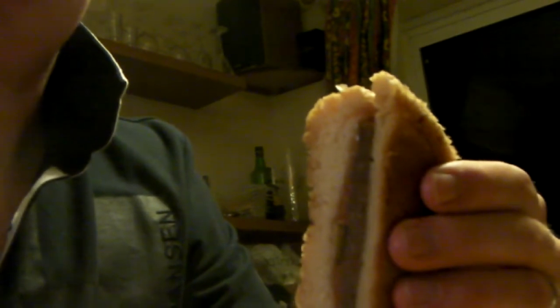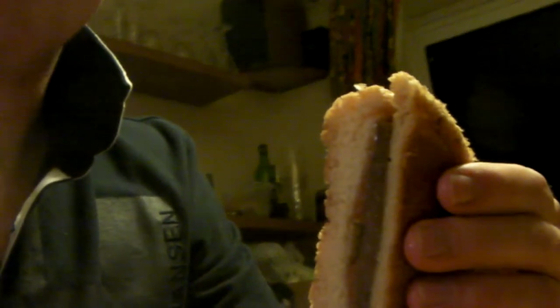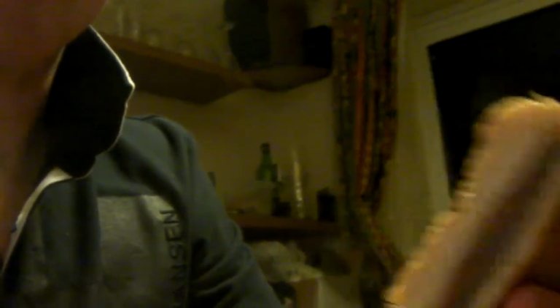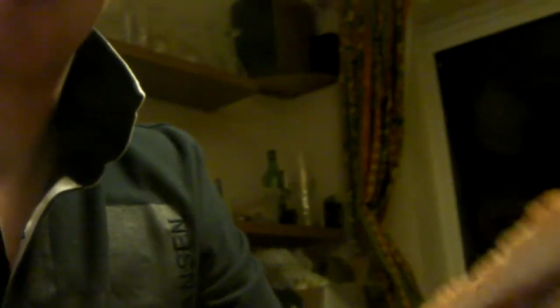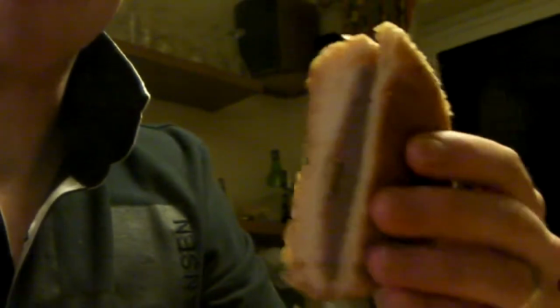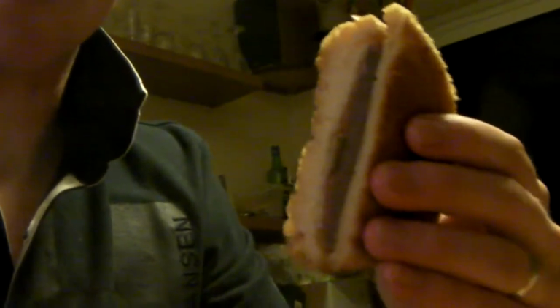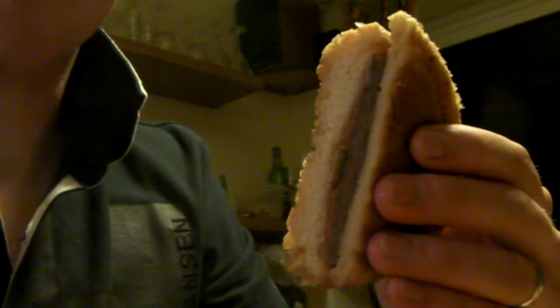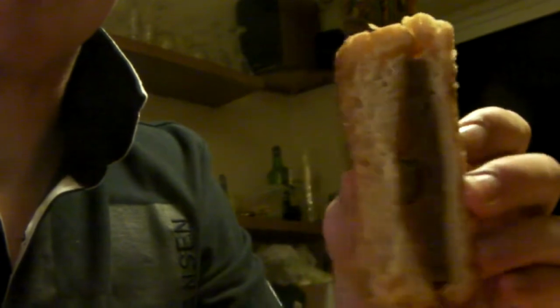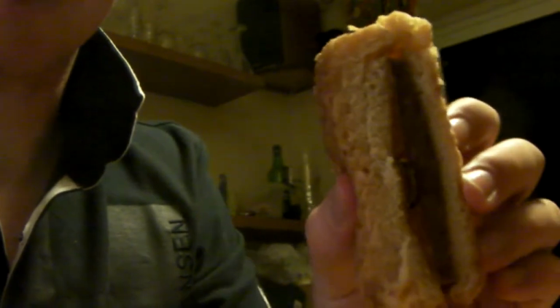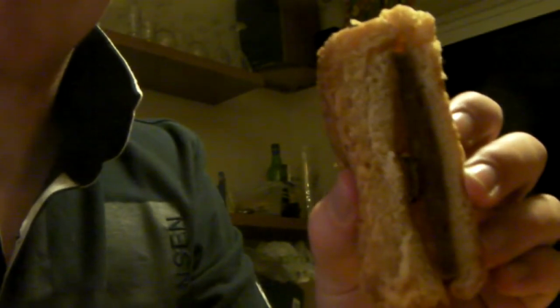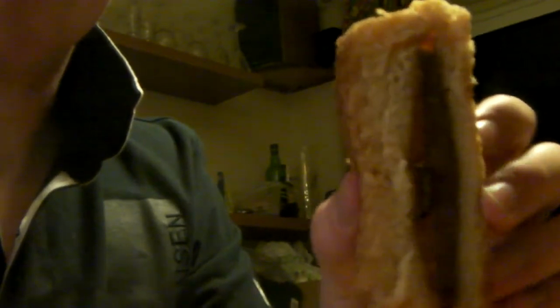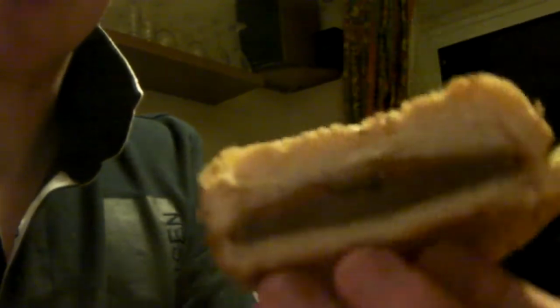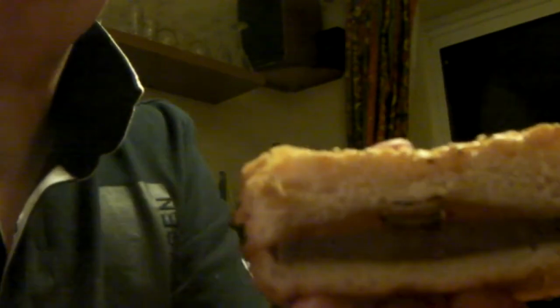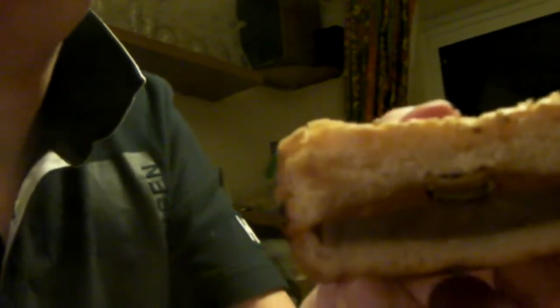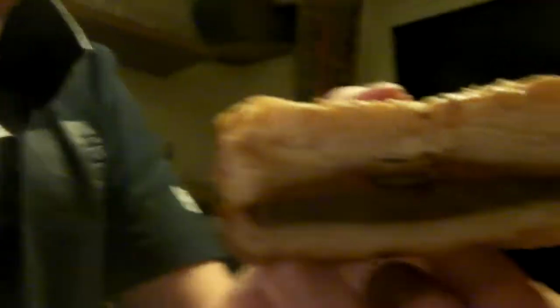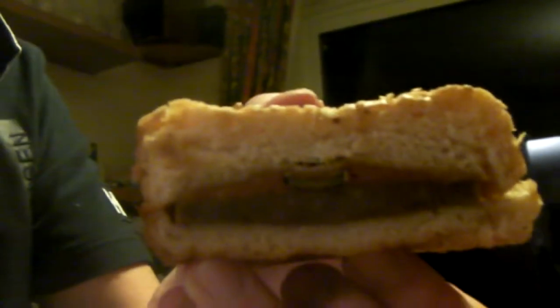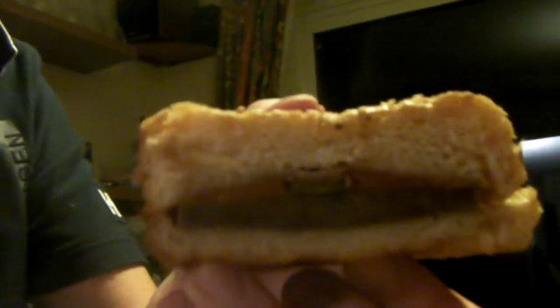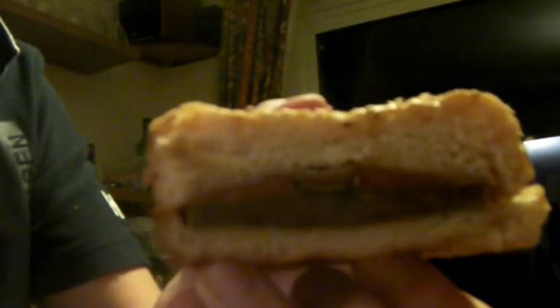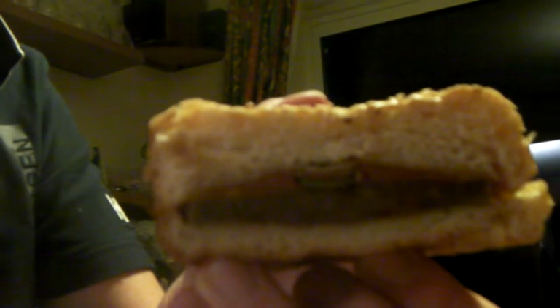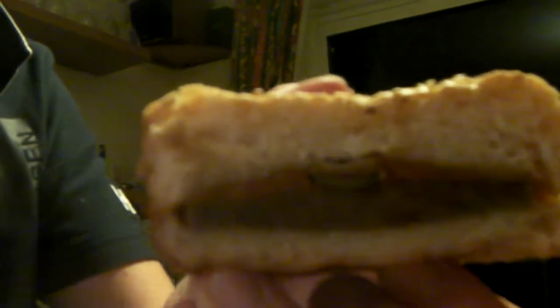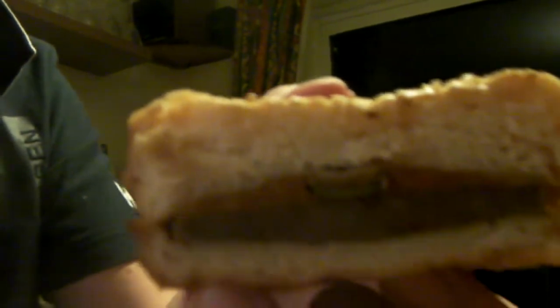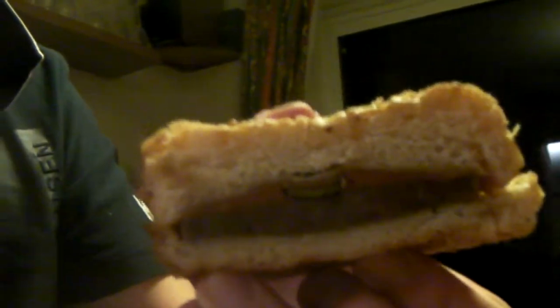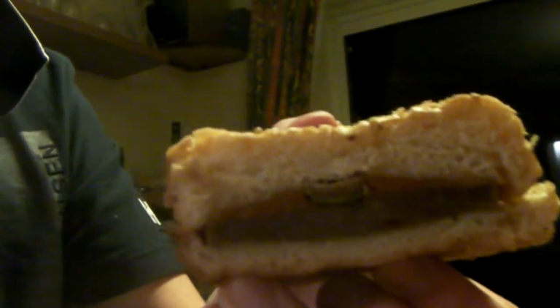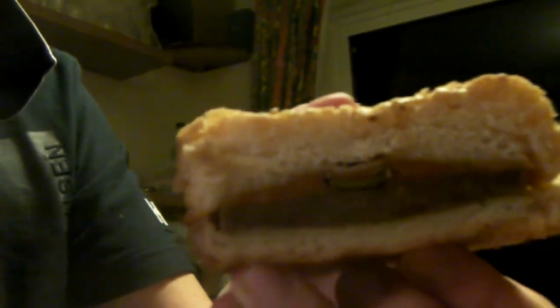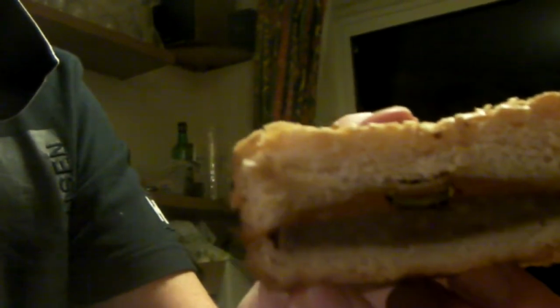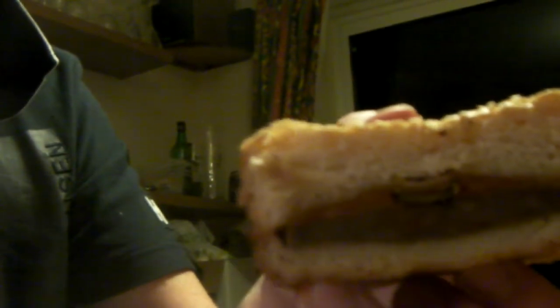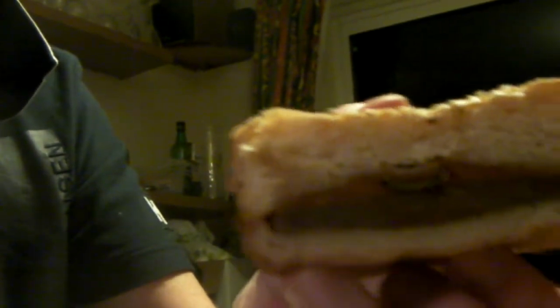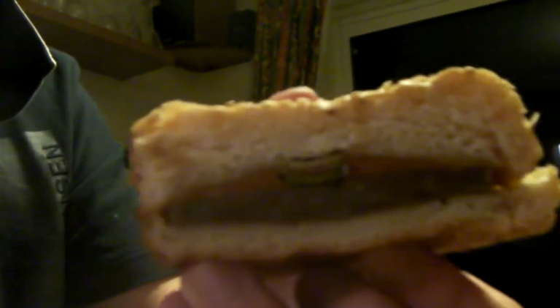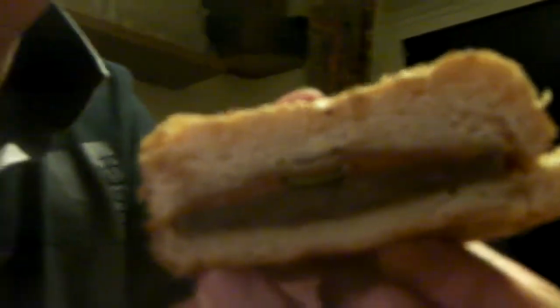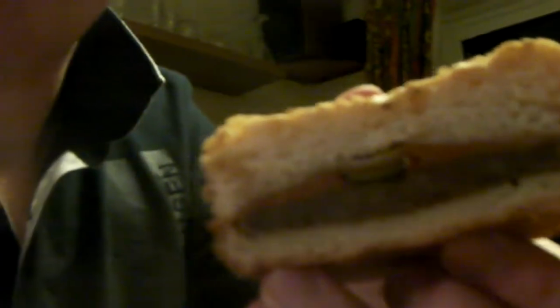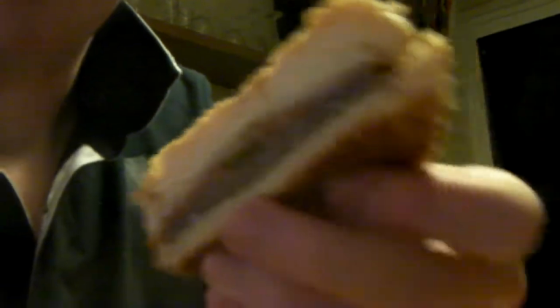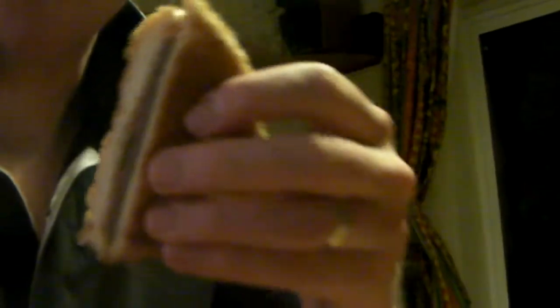I'm going to attempt the live eating of the cheeseburger in a can. Take a look at that bad boy — yummy yummy yummy! It's even got a little pickle in the middle at the top there.